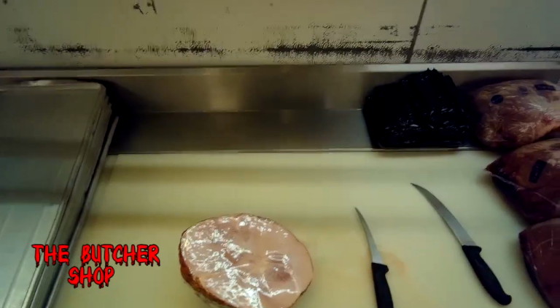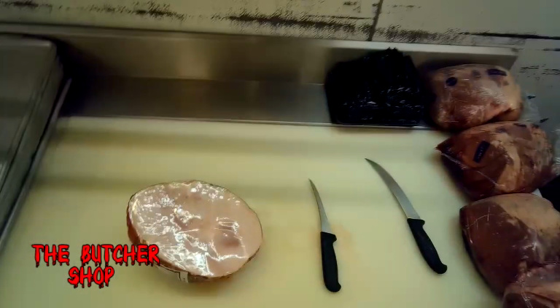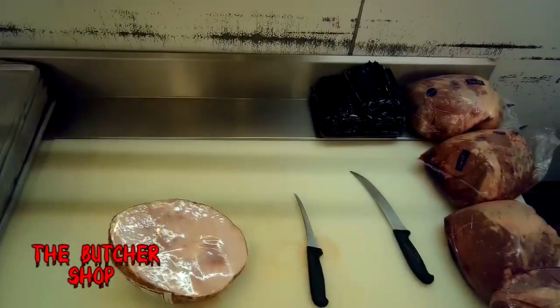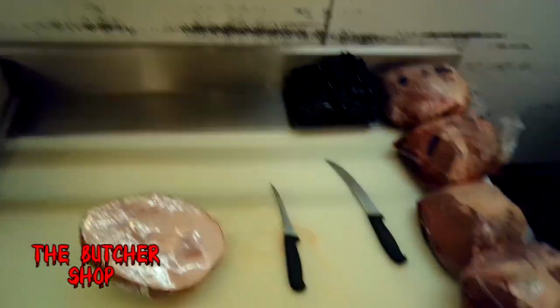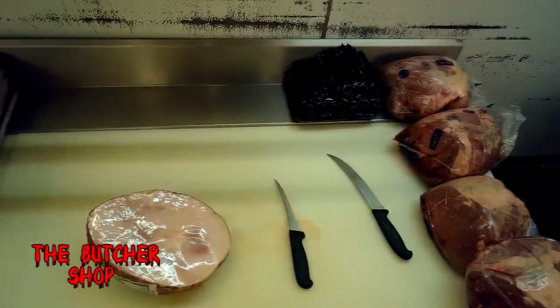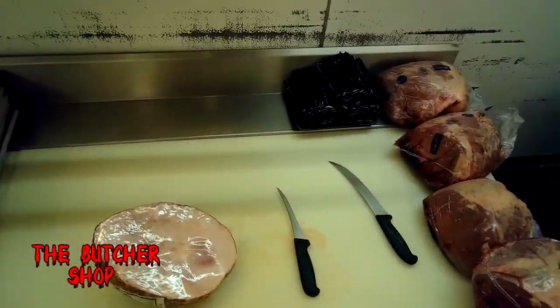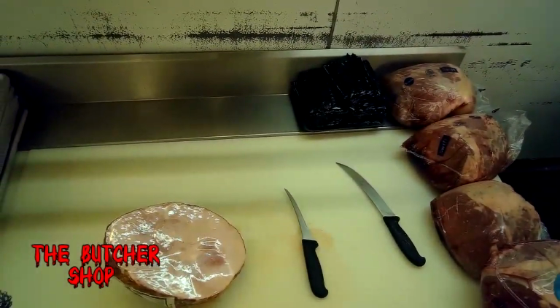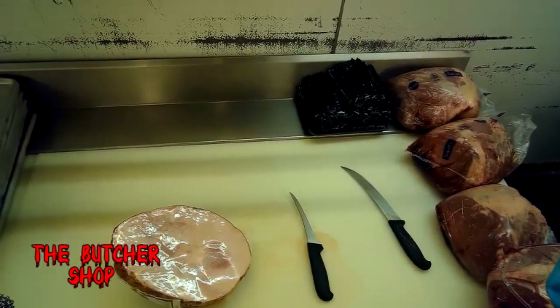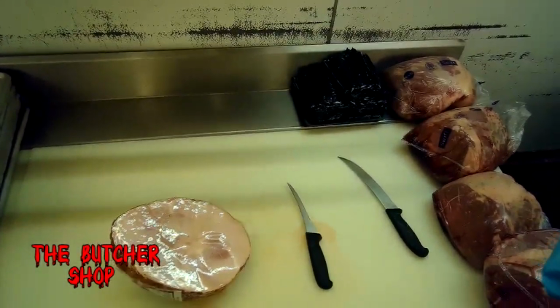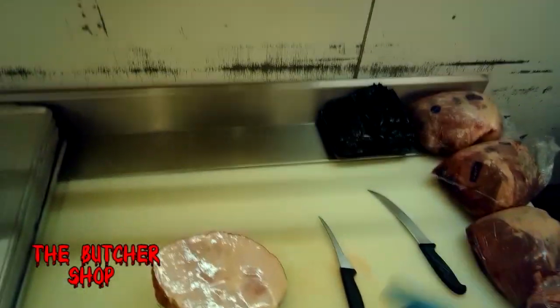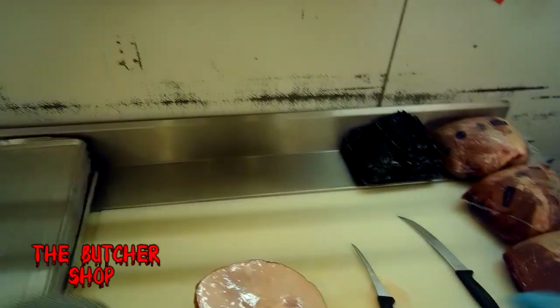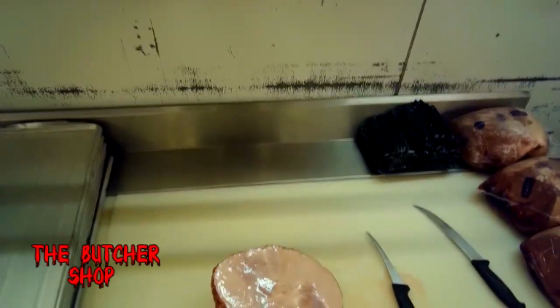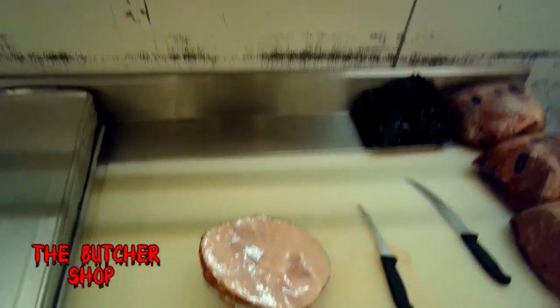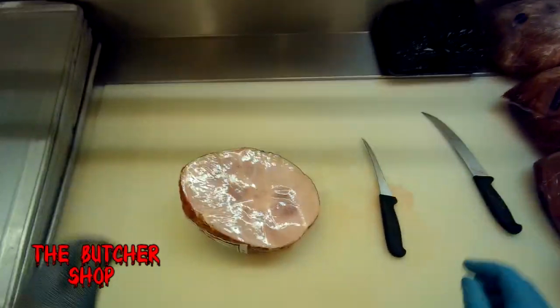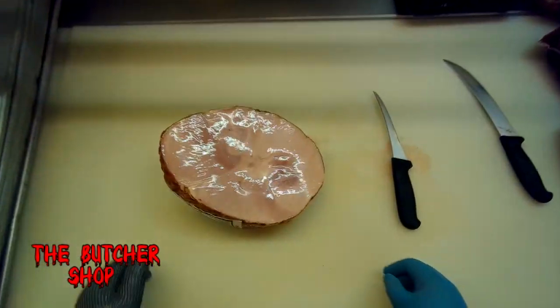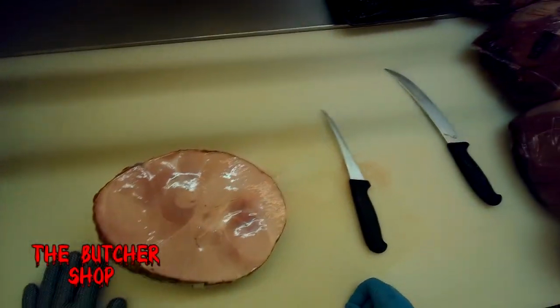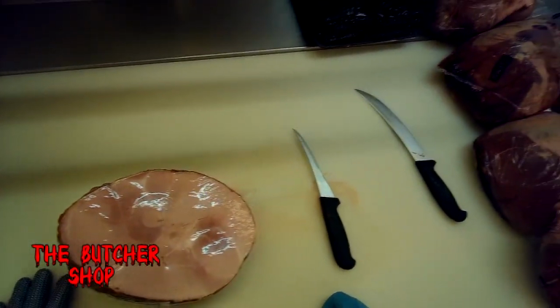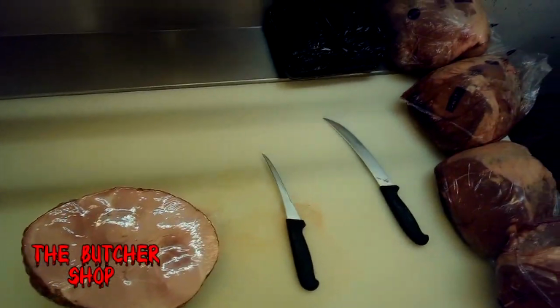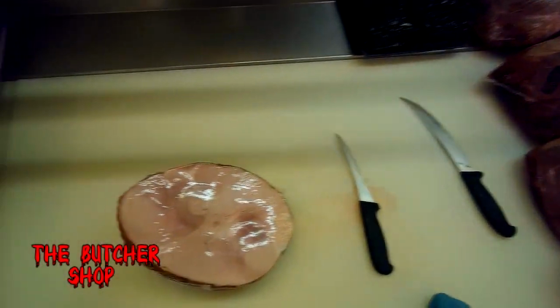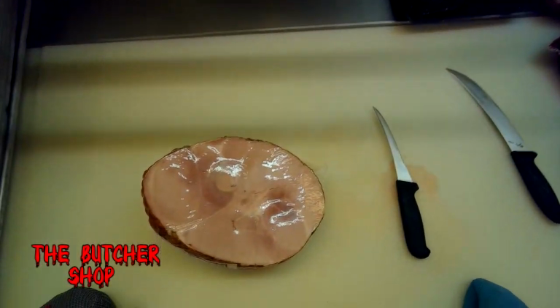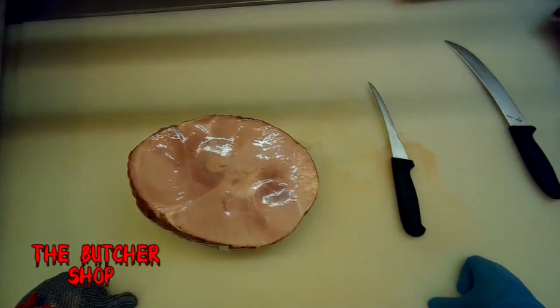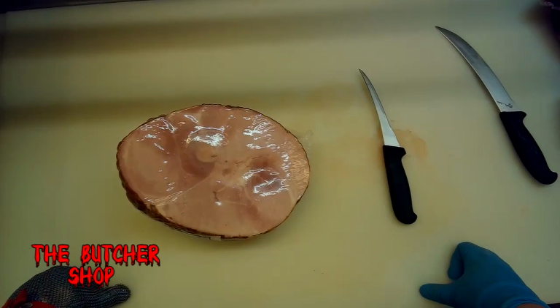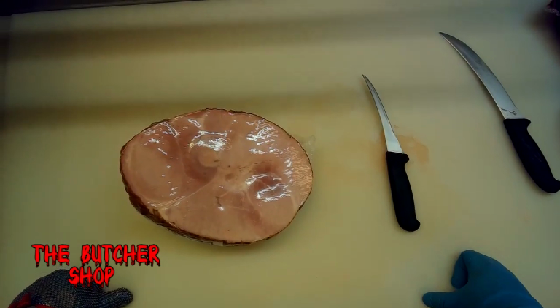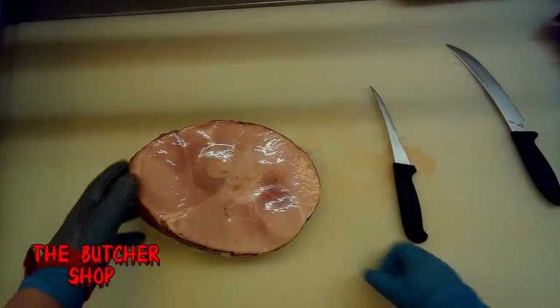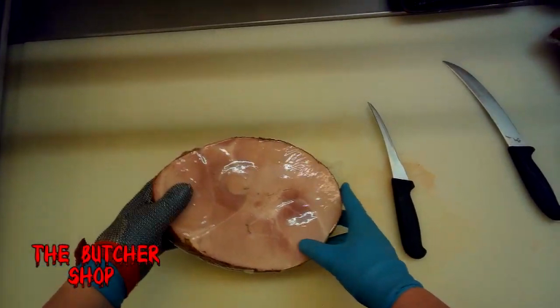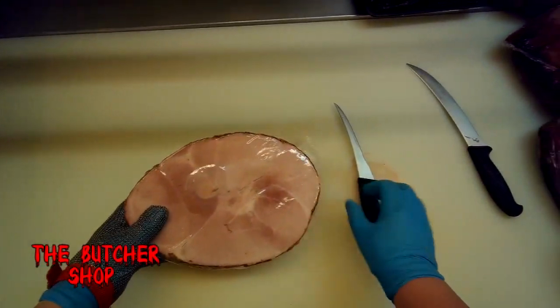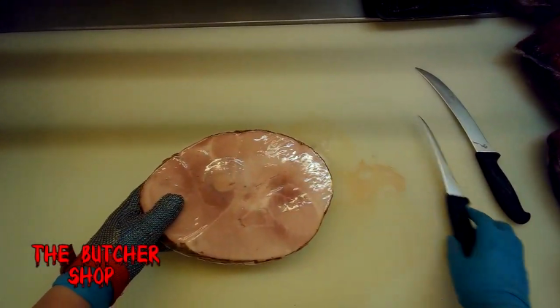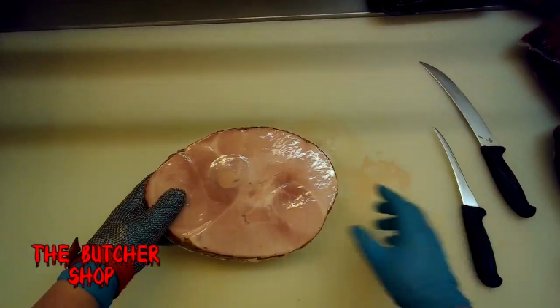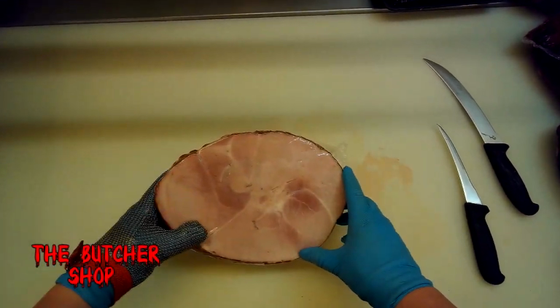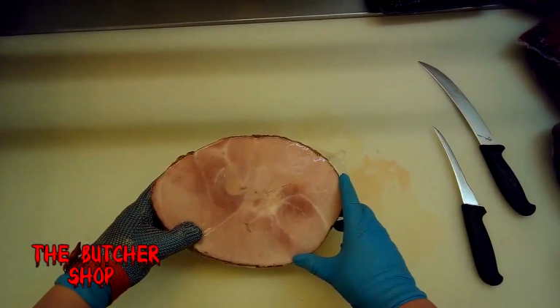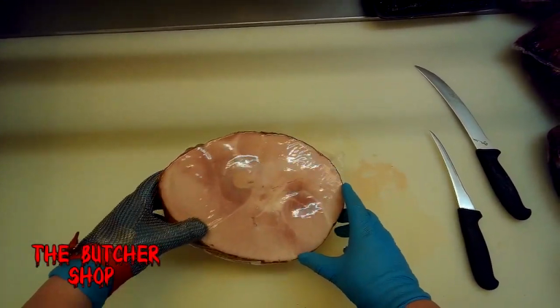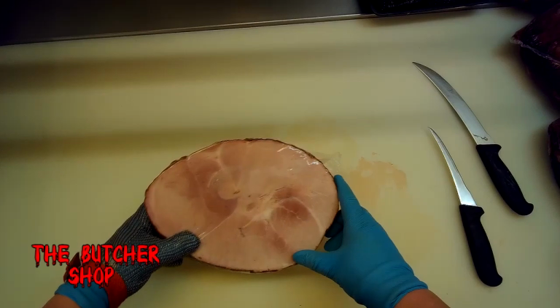Hey everybody, in this episode we're going to talk about the peeled knuckle, or what's commonly referred to as a sirloin tip. We're going to show you a diagram on this ham here of the different muscles that surround your leg bone.